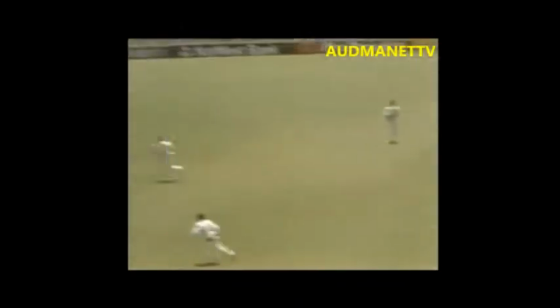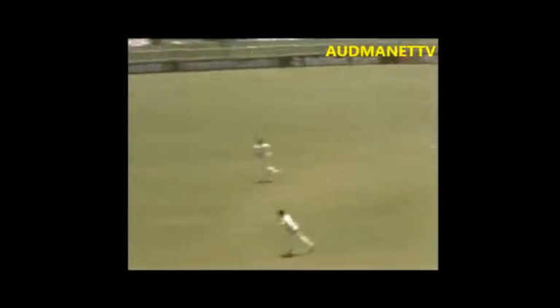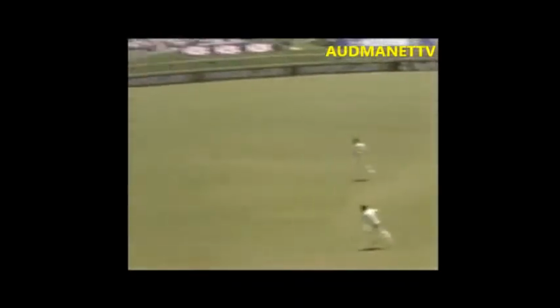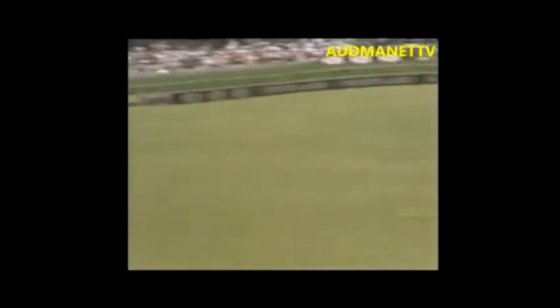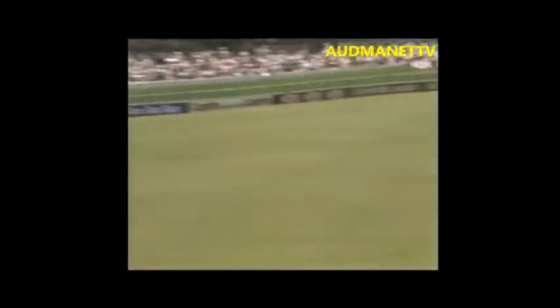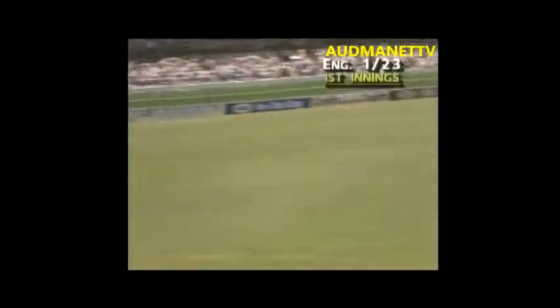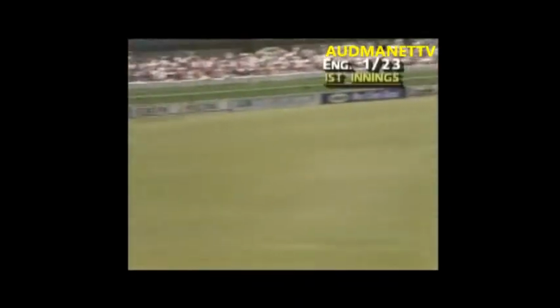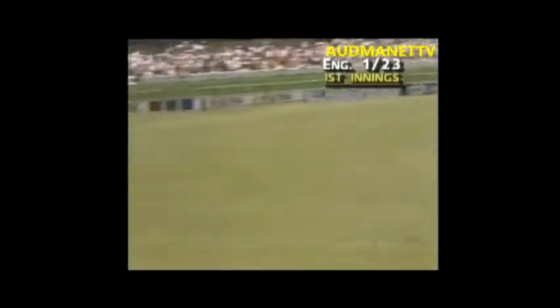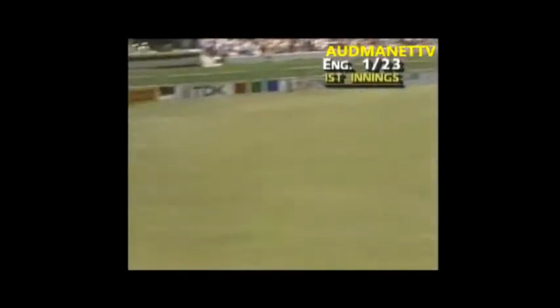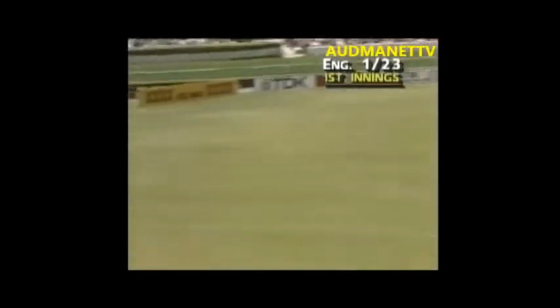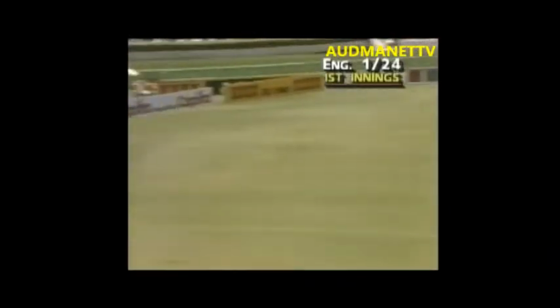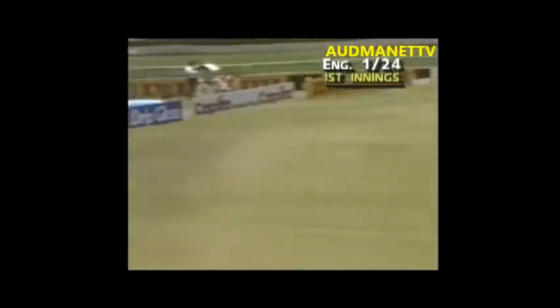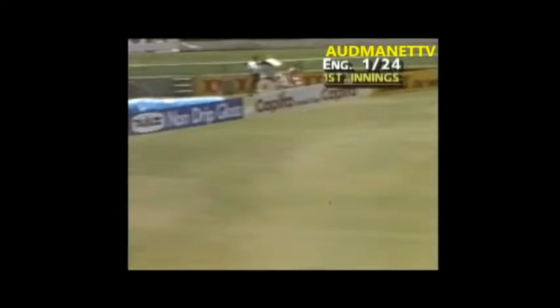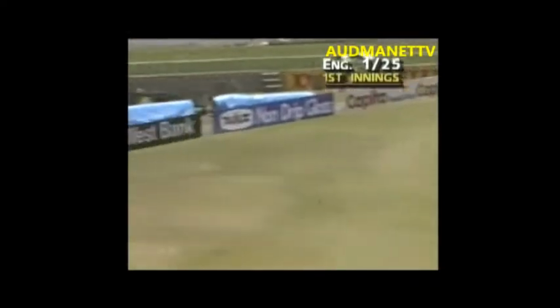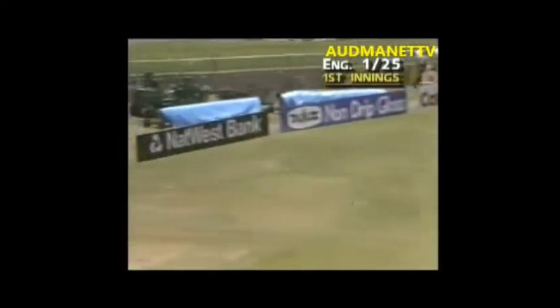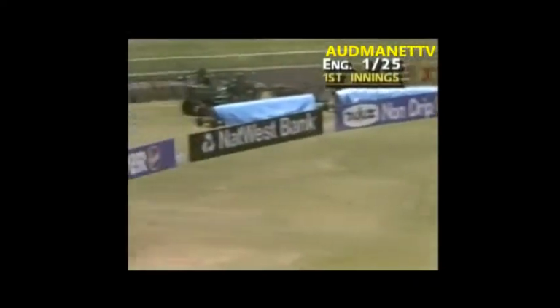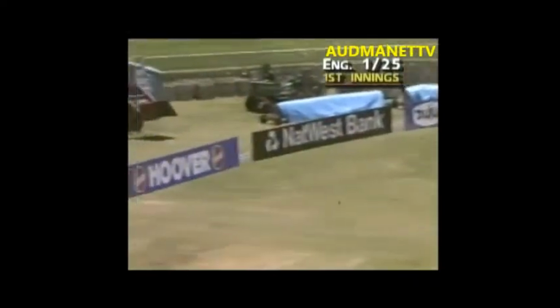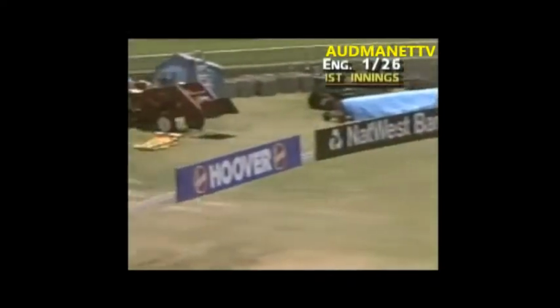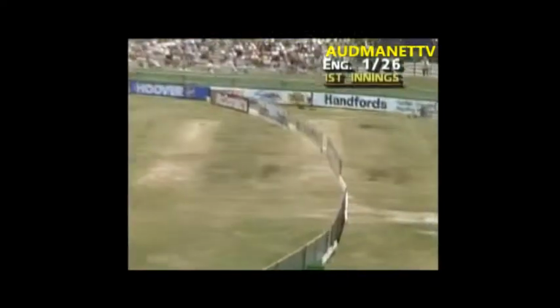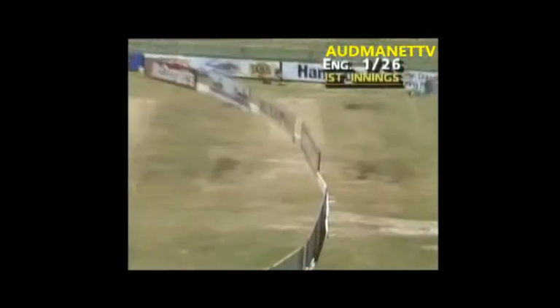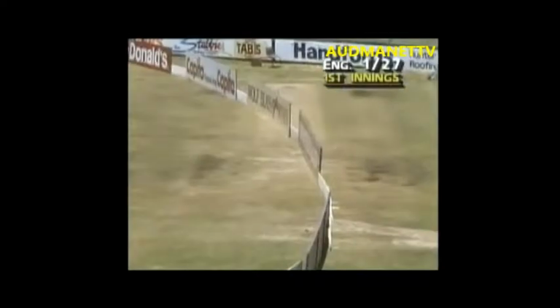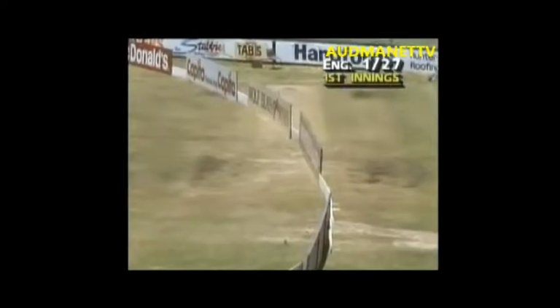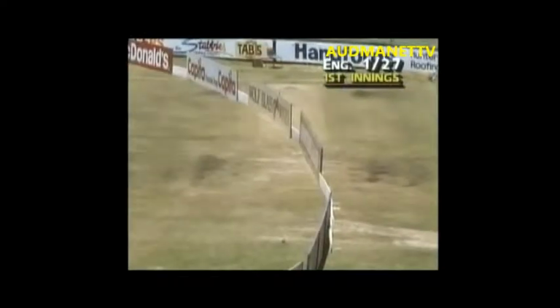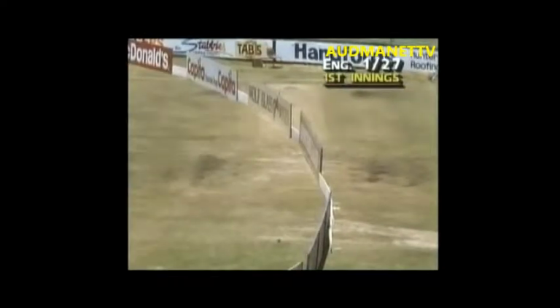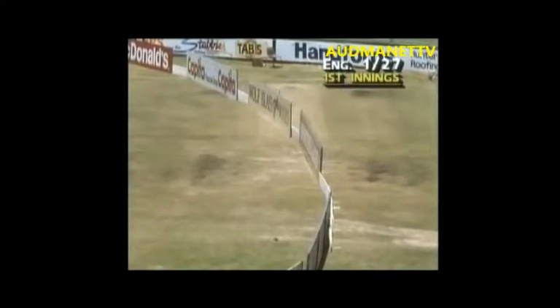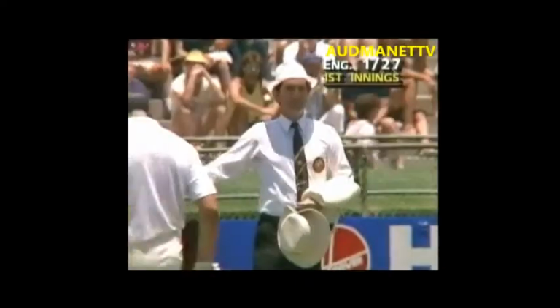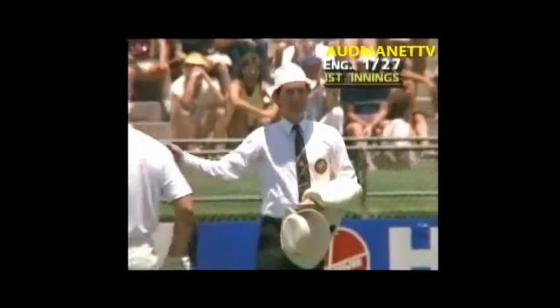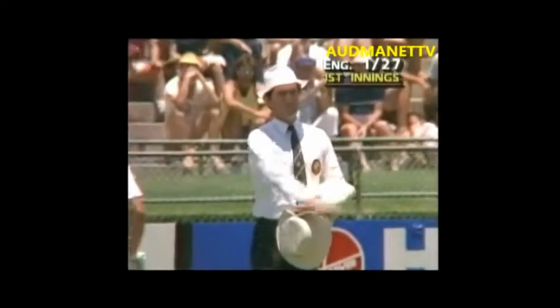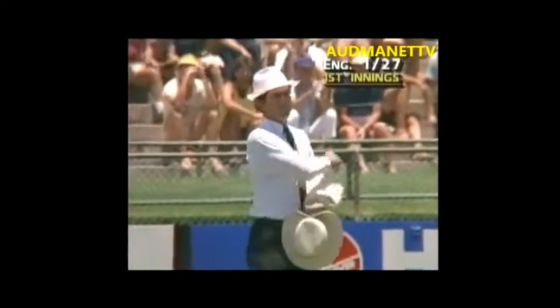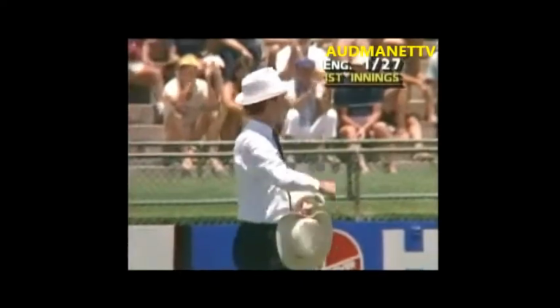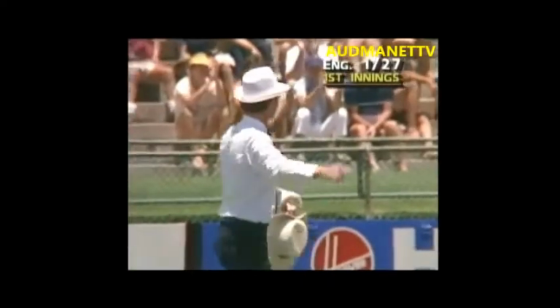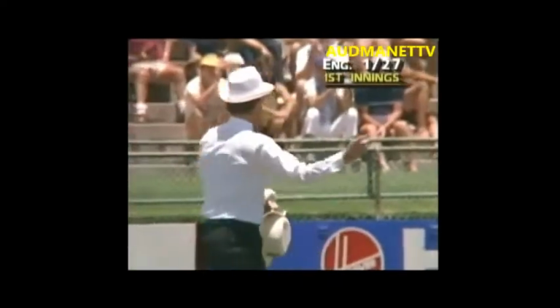Good shot, beautiful timing, four runs, and the stroke past square leg — two of Gatting's favourites.